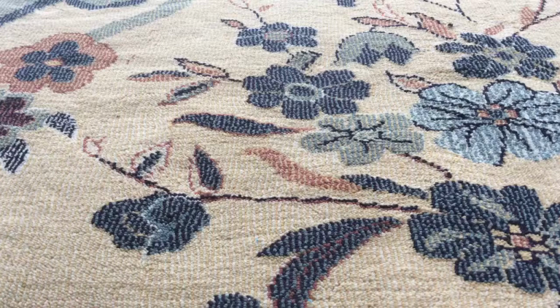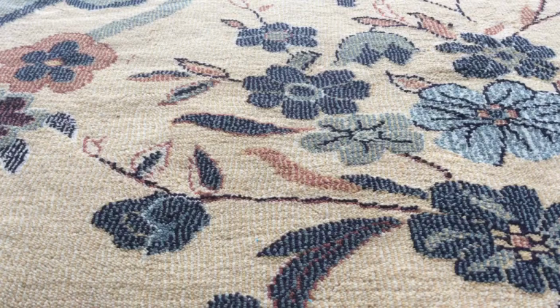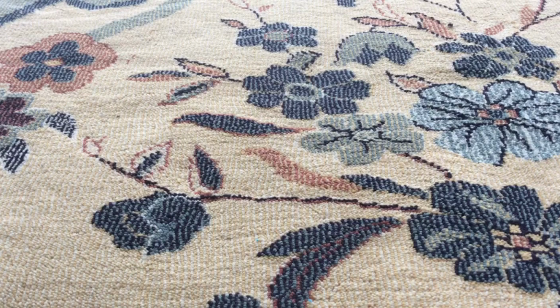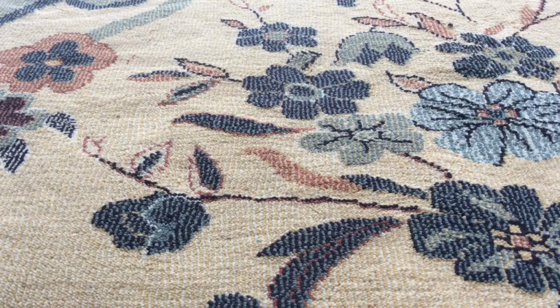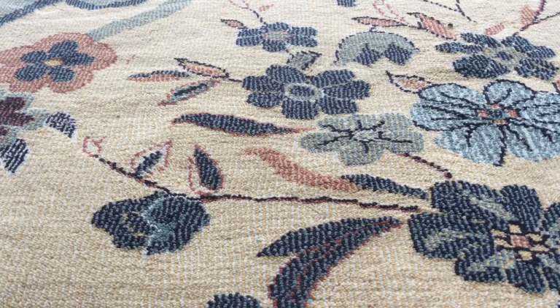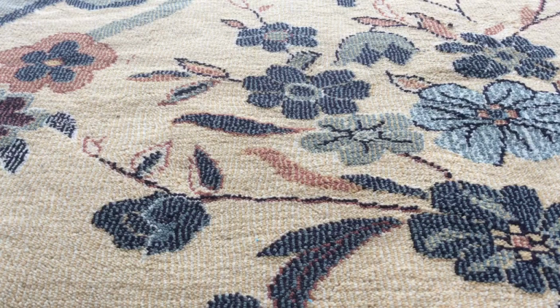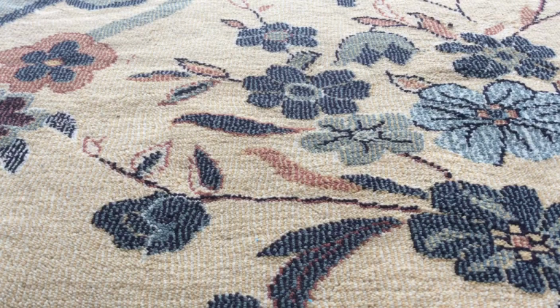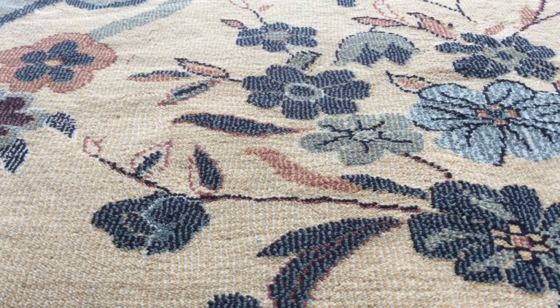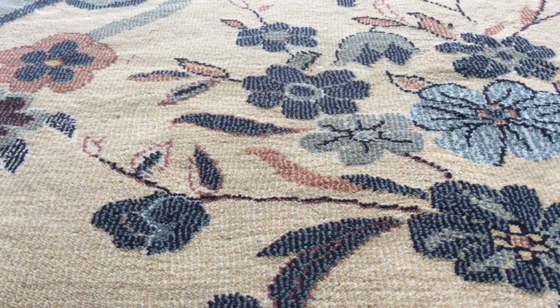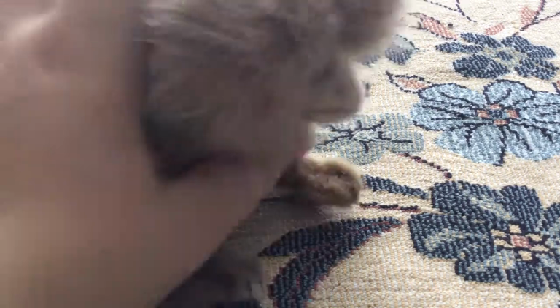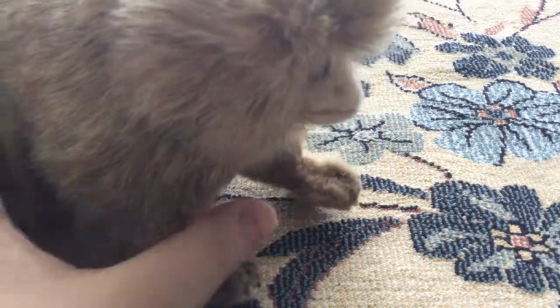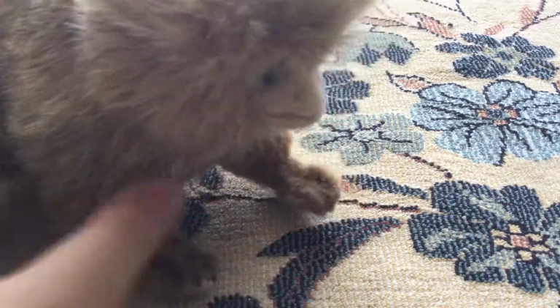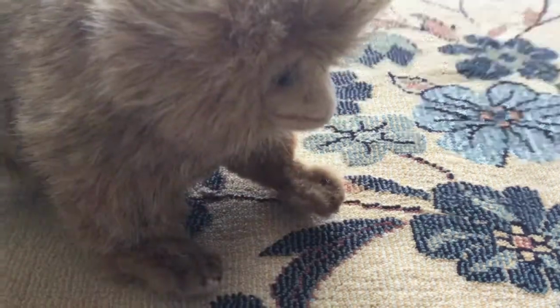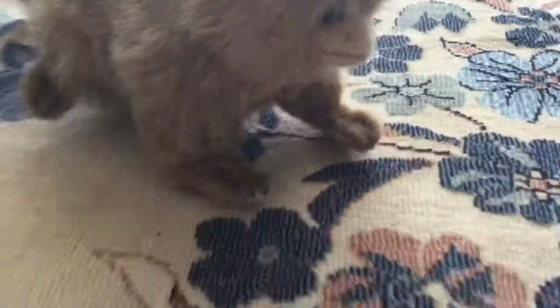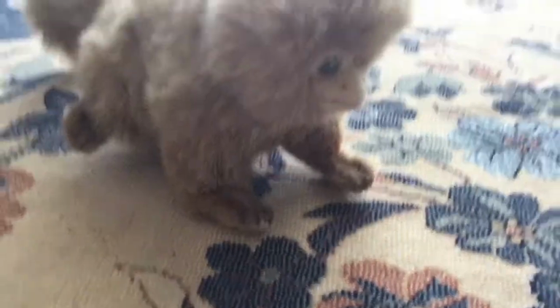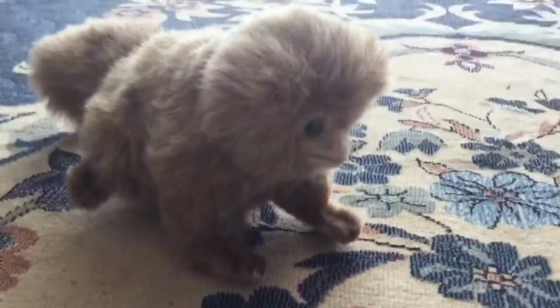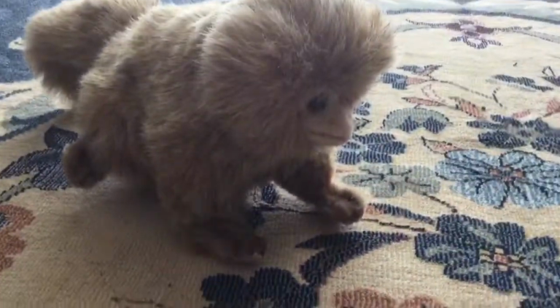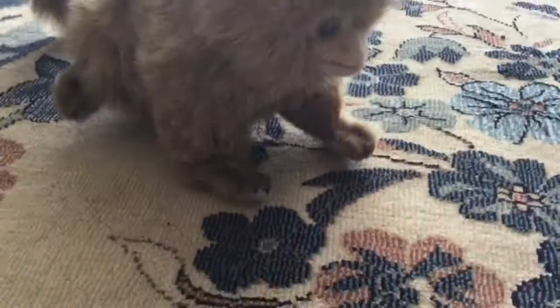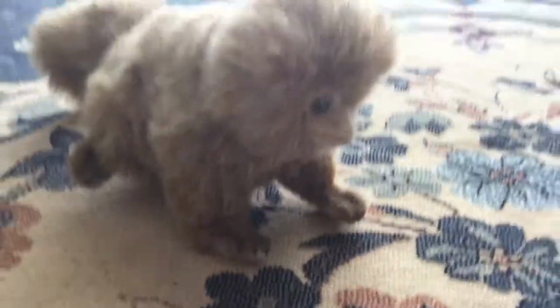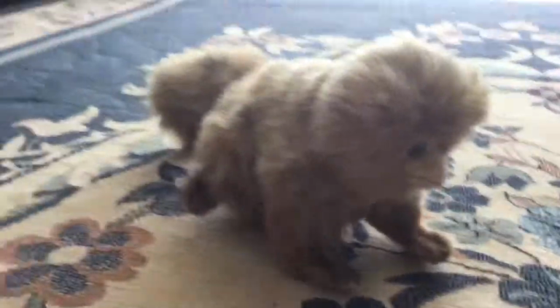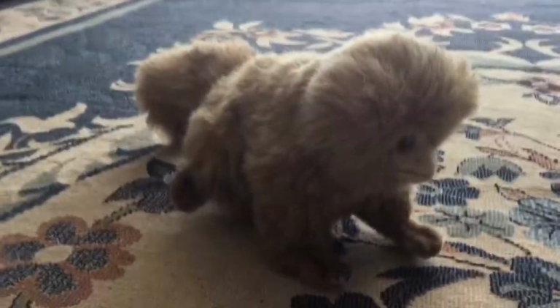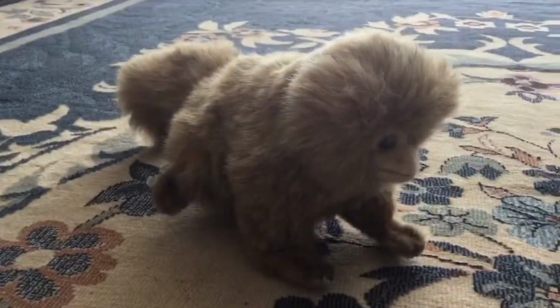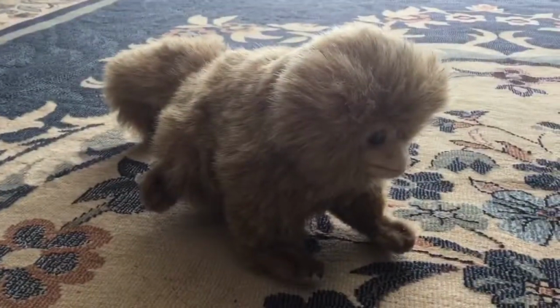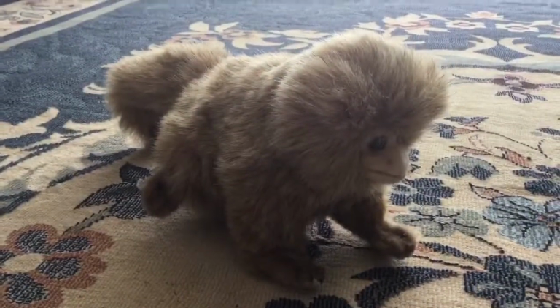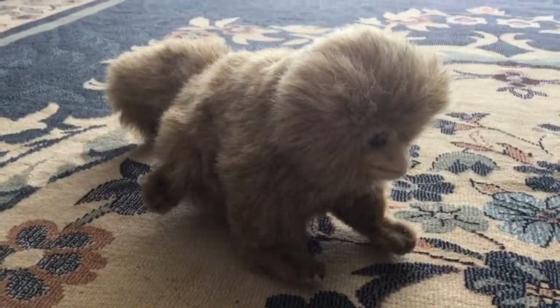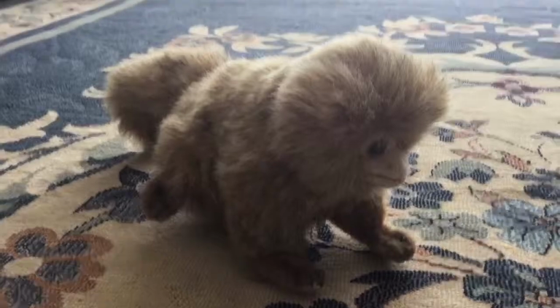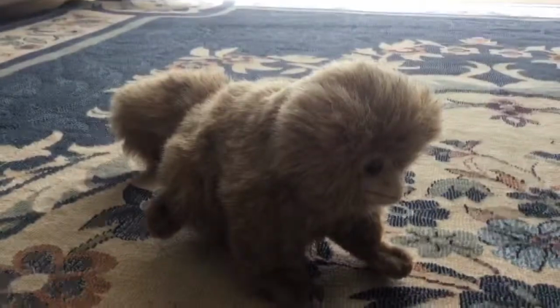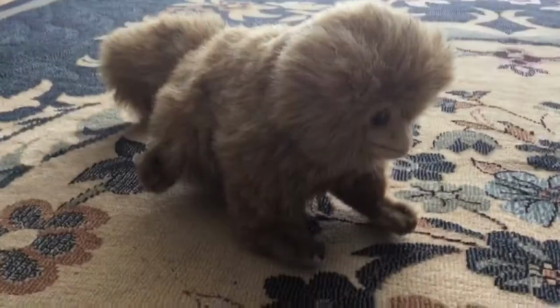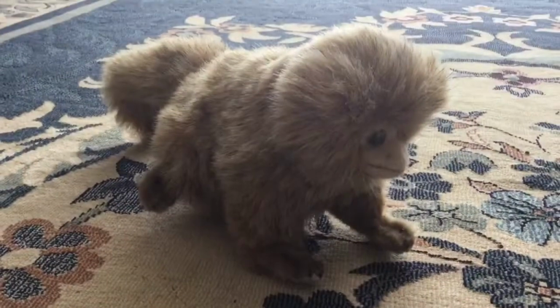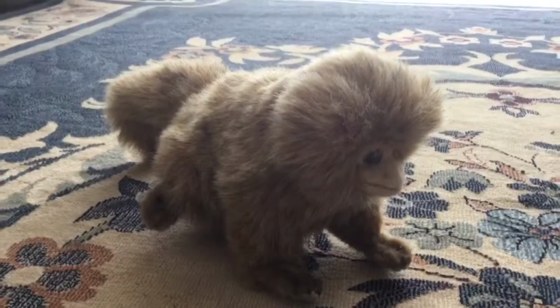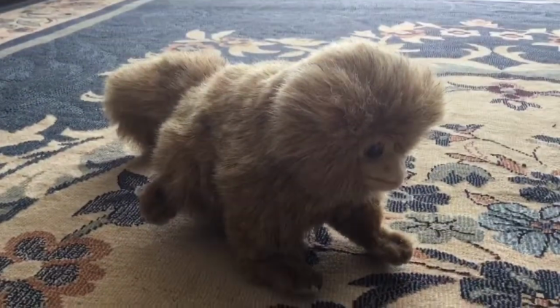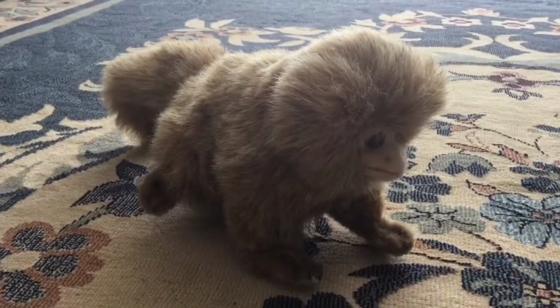Hey guys, LionEagle255 here, and today I'll be reviewing the Hands of Pygmy Marmosens. I believe this is the first review that will be on YouTube — I'm not sure about it.